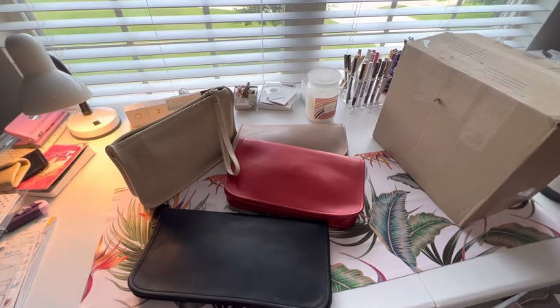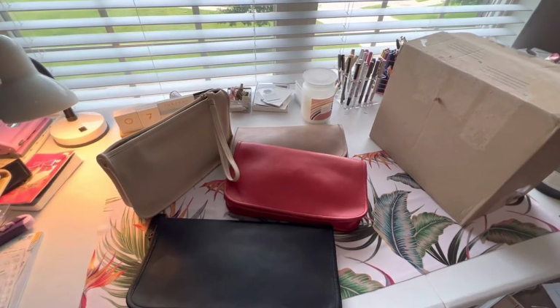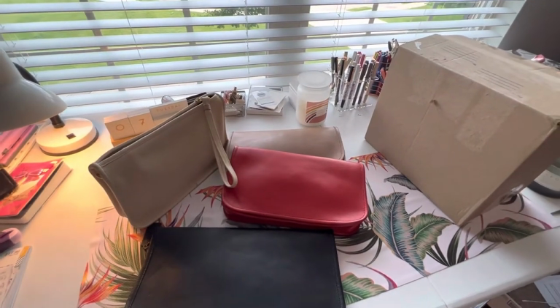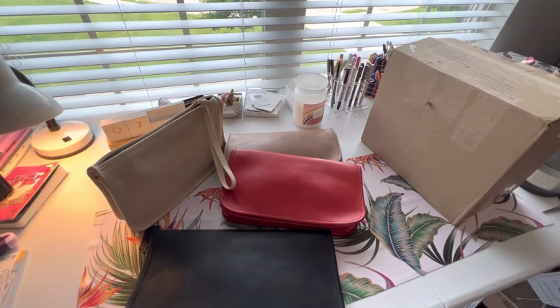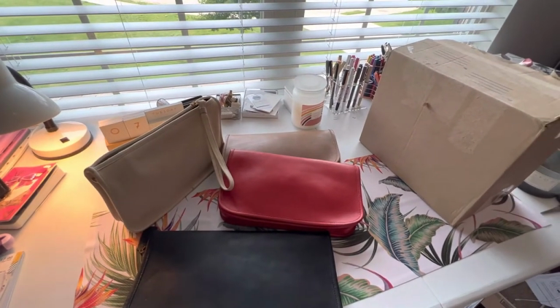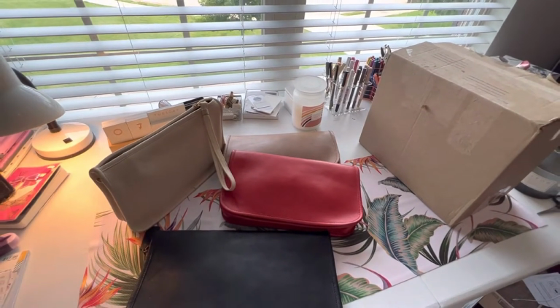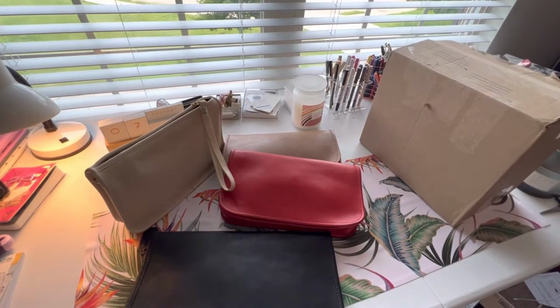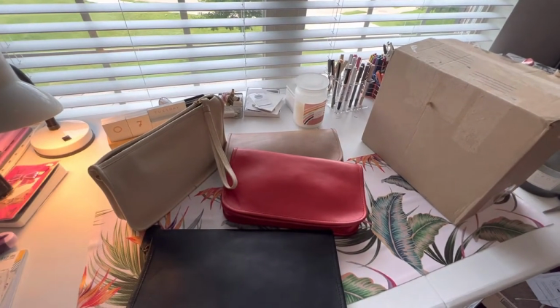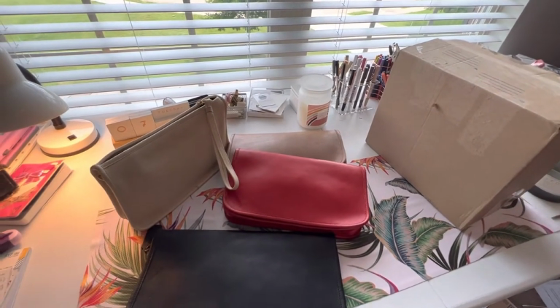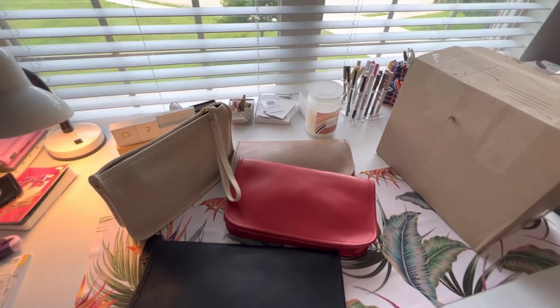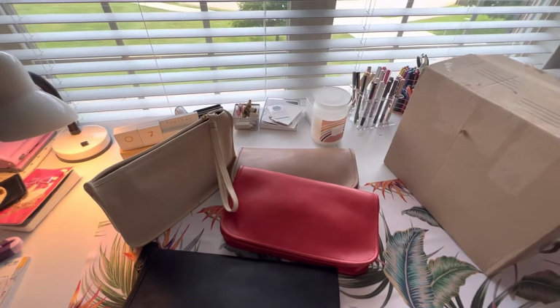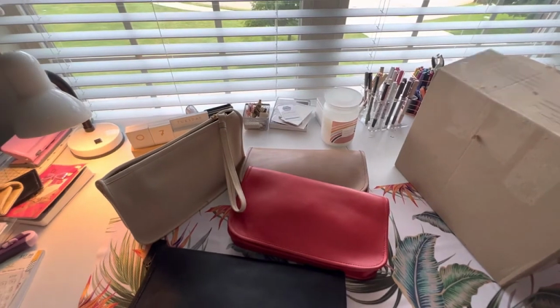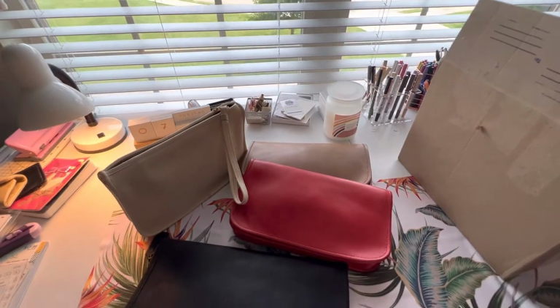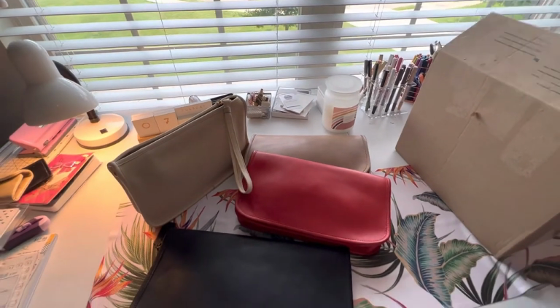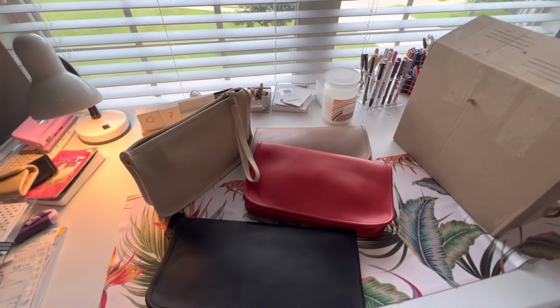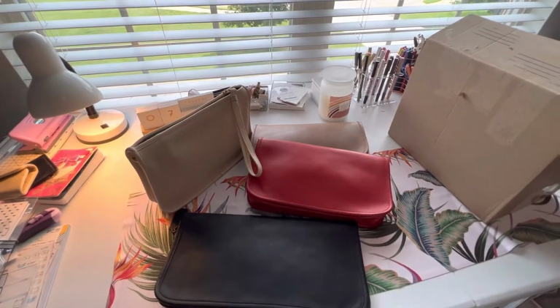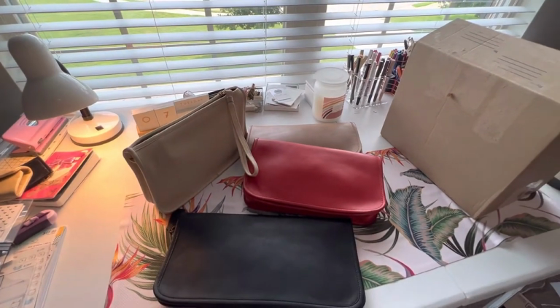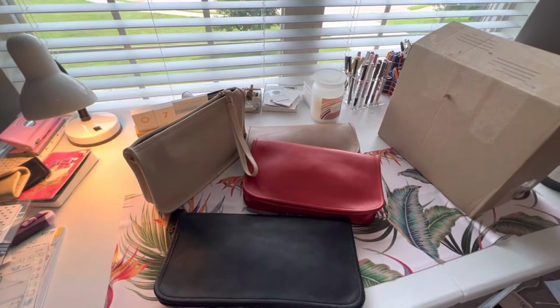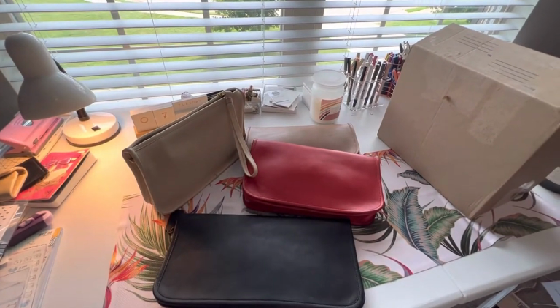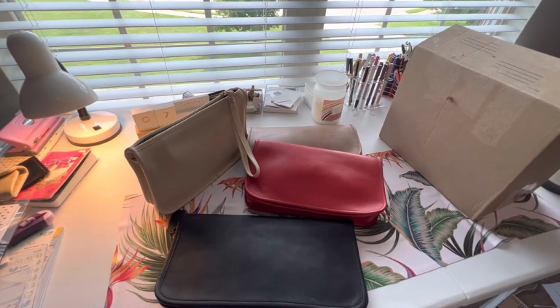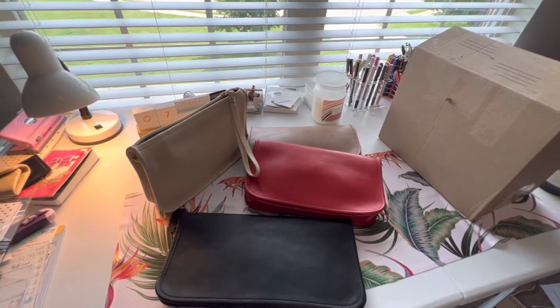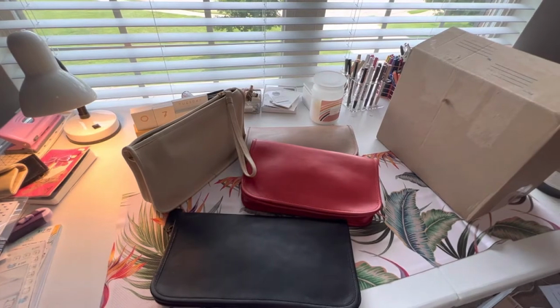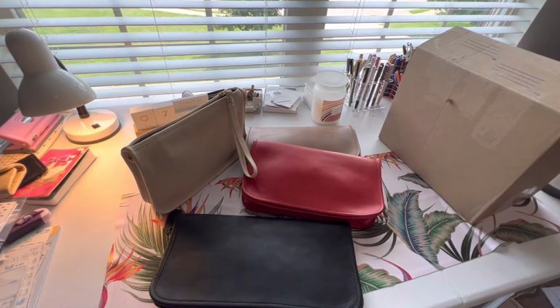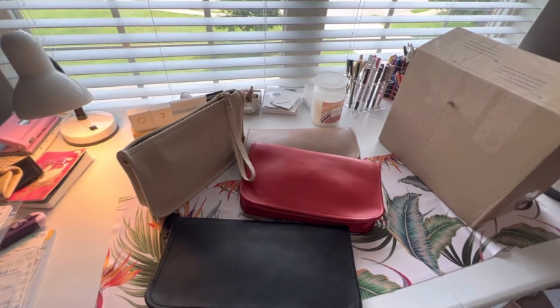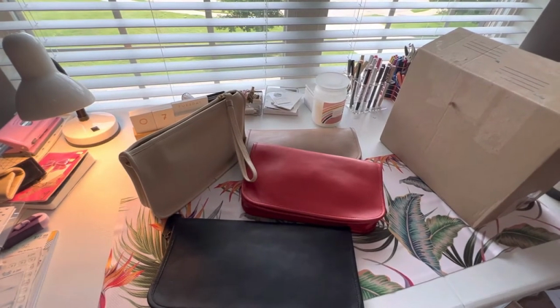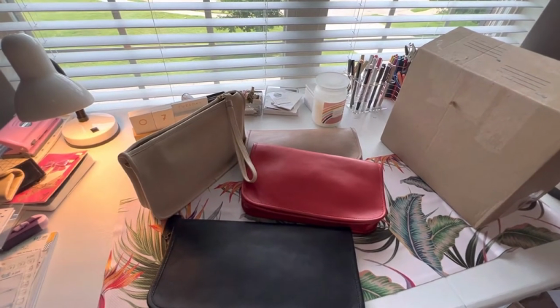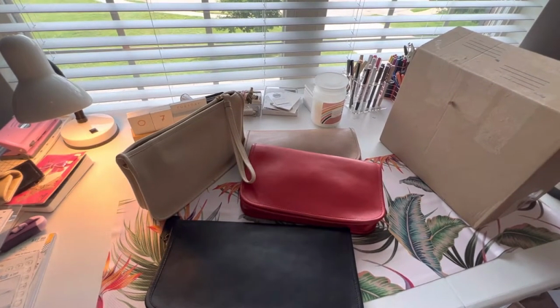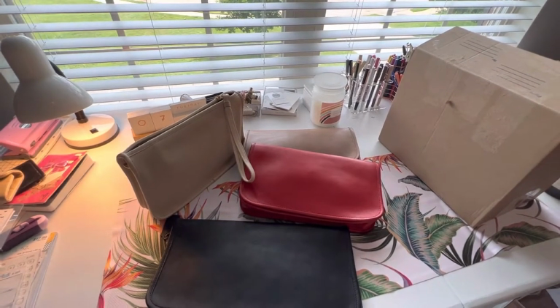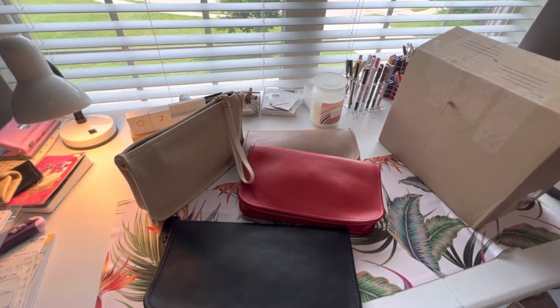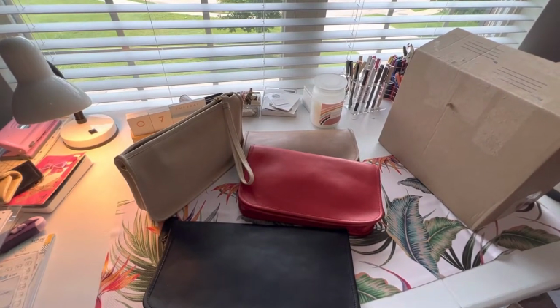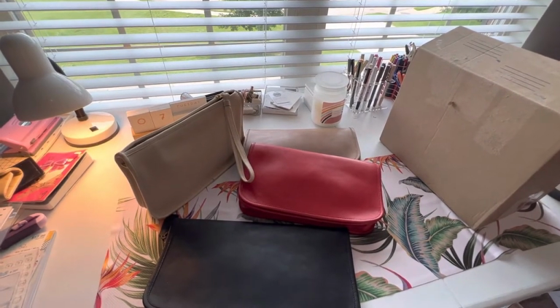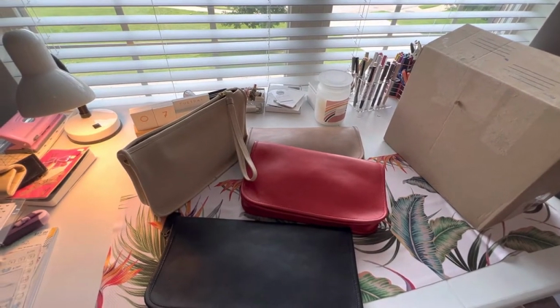I took COVID tests — it's negative — but I'm telling you, this has to be something, because I've had COVID before. But anyway, I am pretty much so happy that I started to get back into my Coach vintage collection recently.